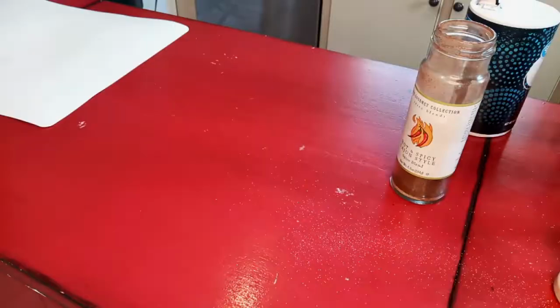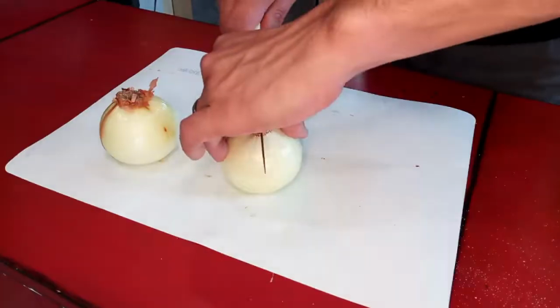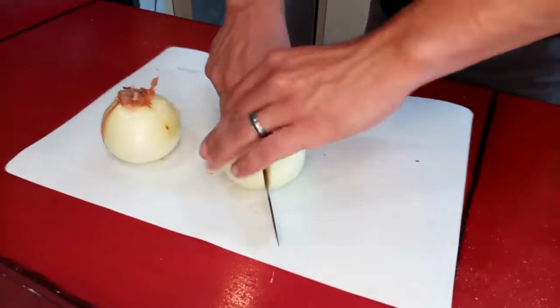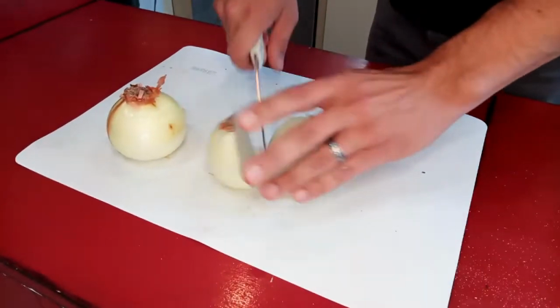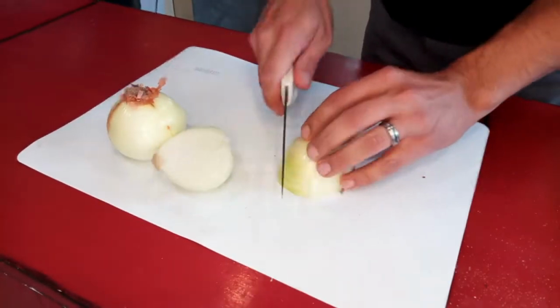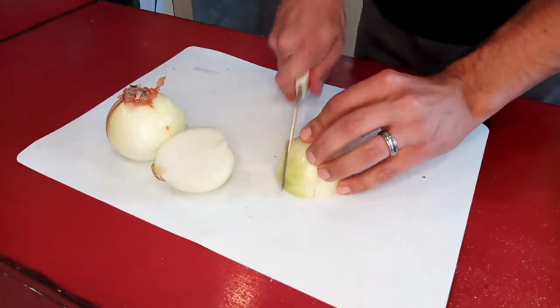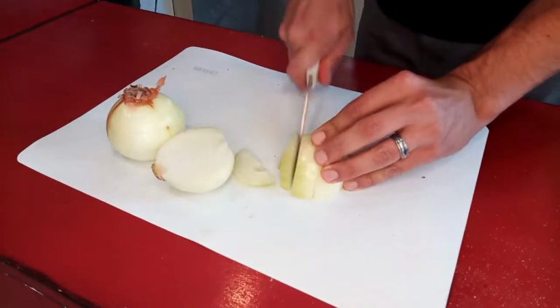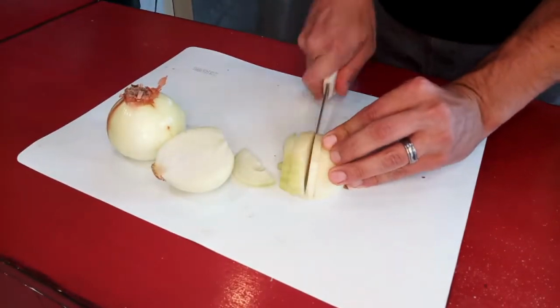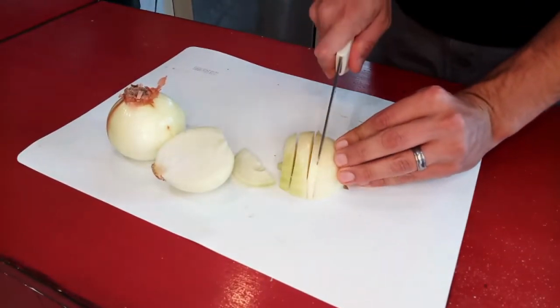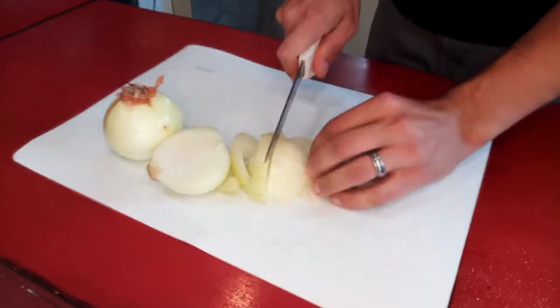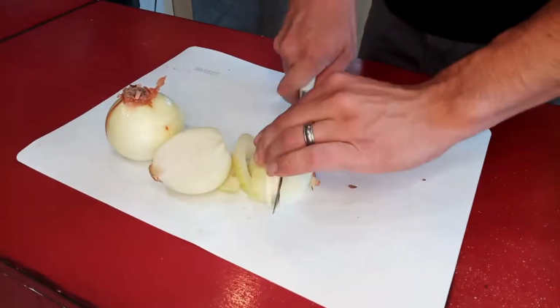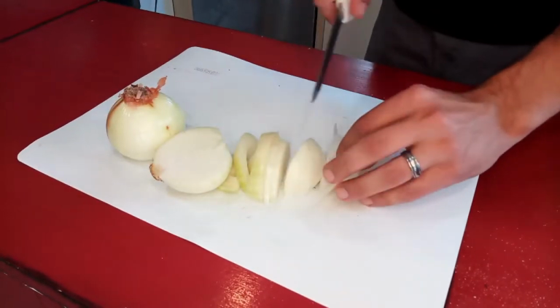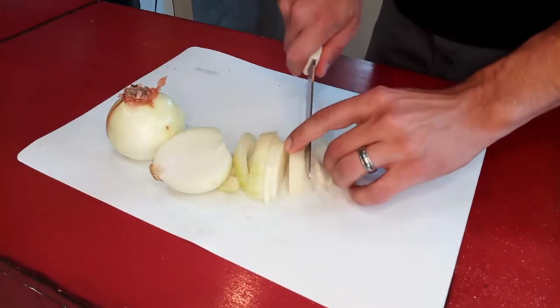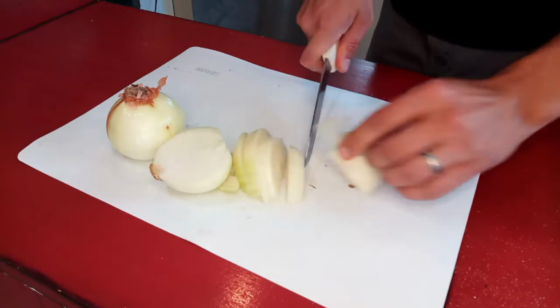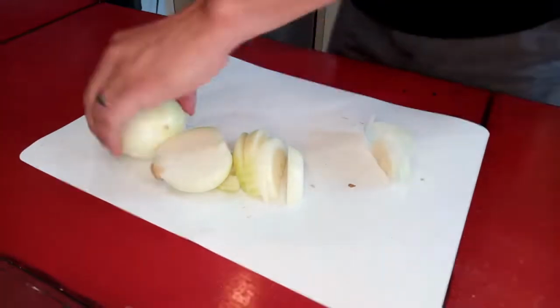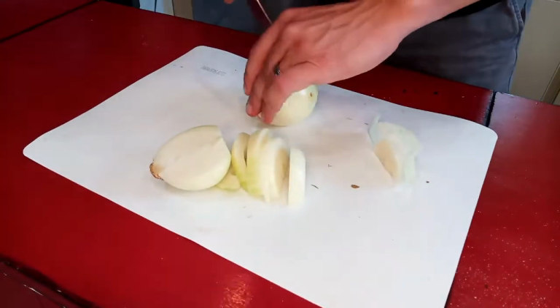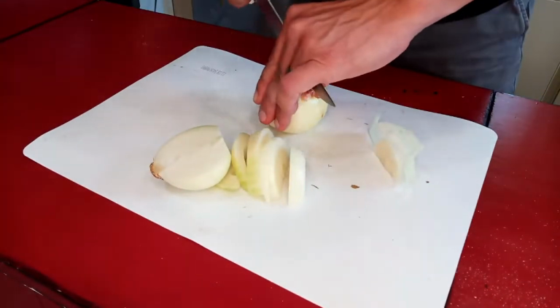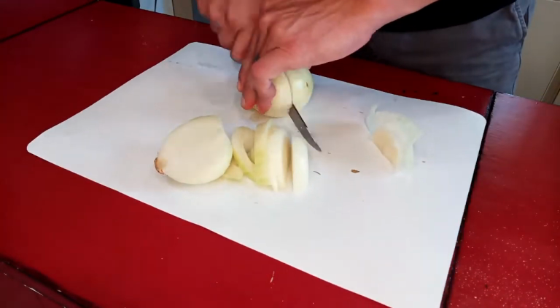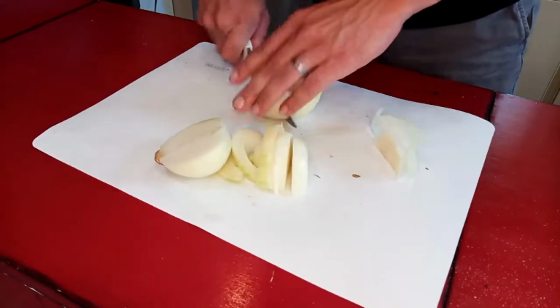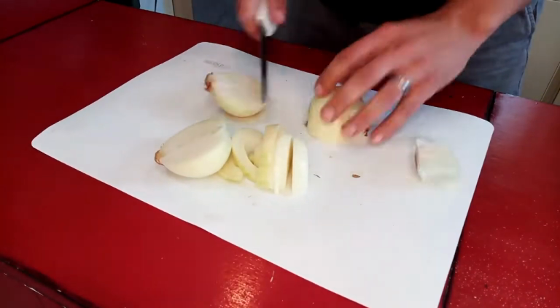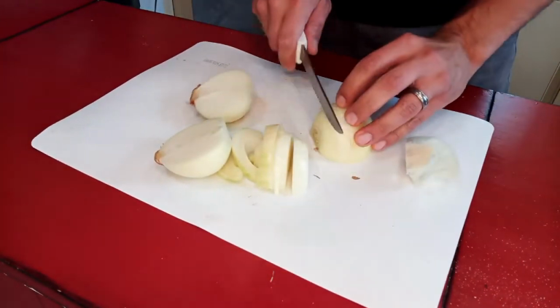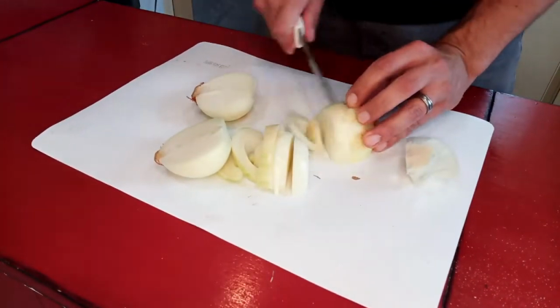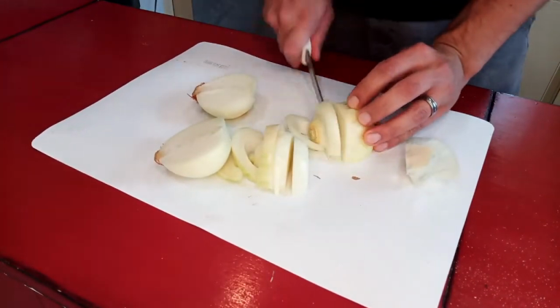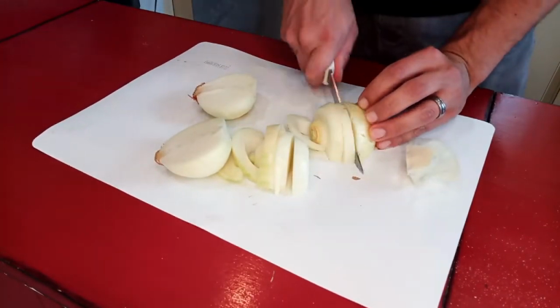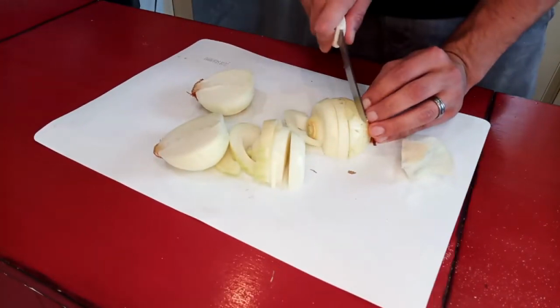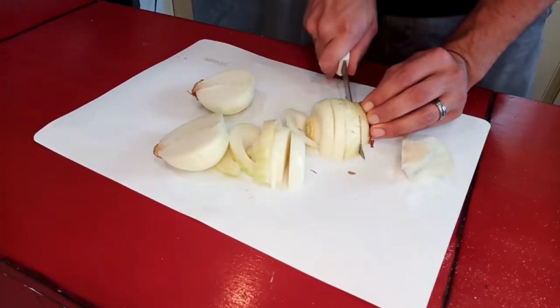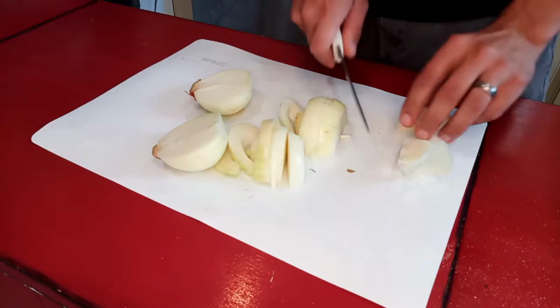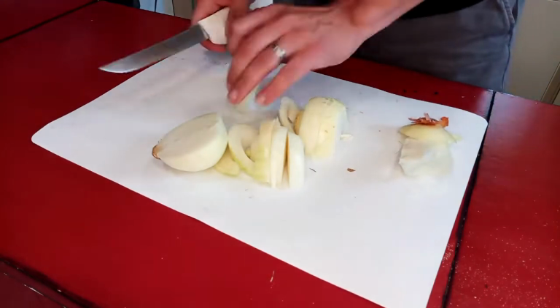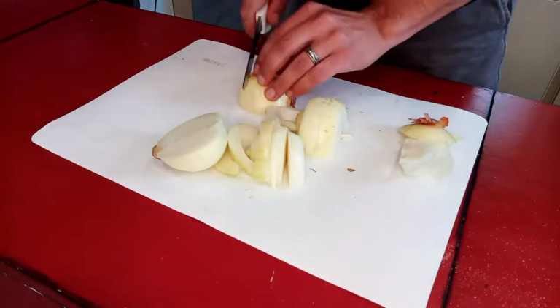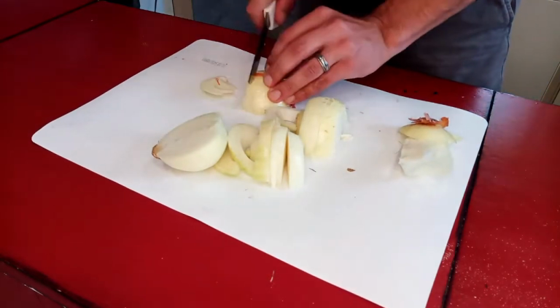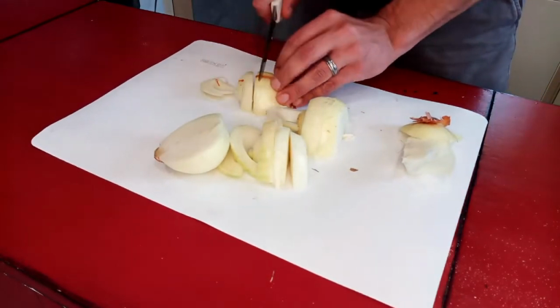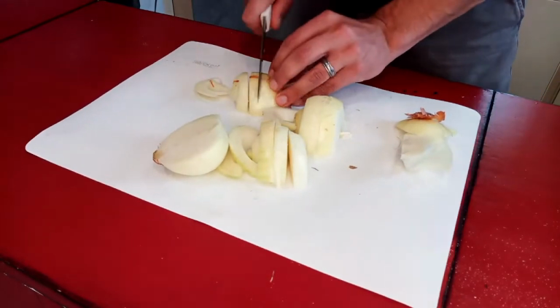And then I just cut up two white onions here. I really wish I would have doubled that and went four. Make sure they're pretty big cuts because they are gonna shrink up a little bit with you on the cook, so keep that in mind.